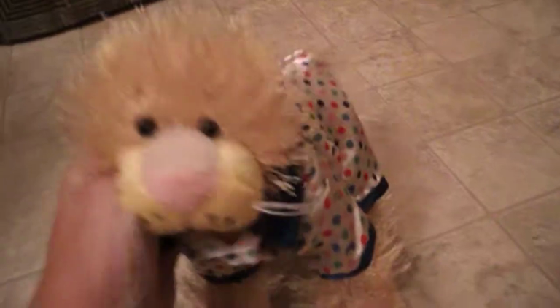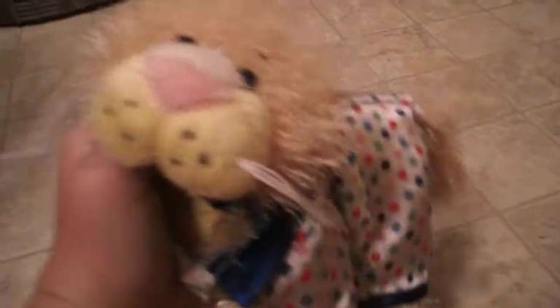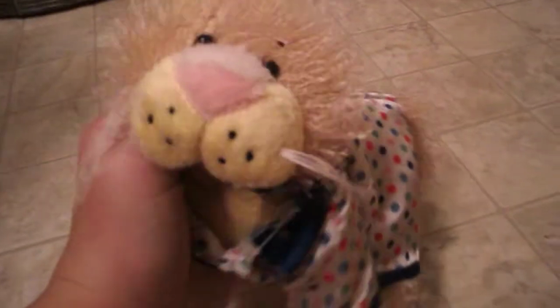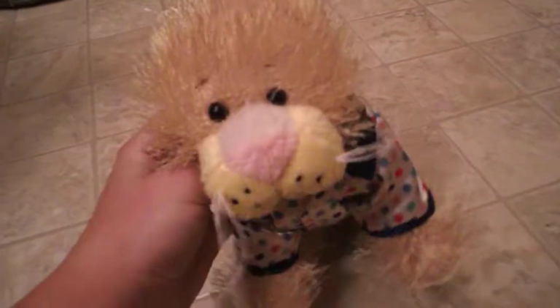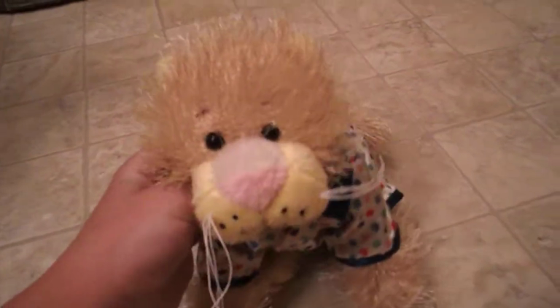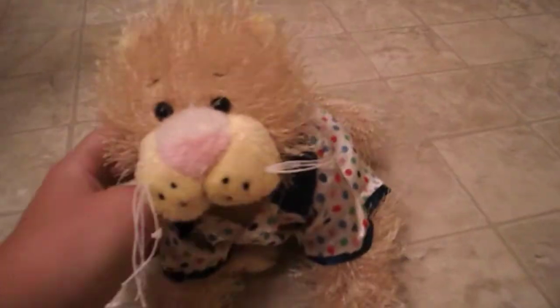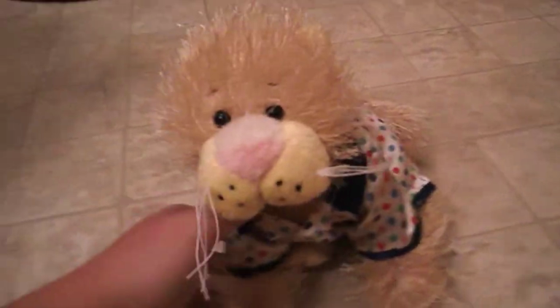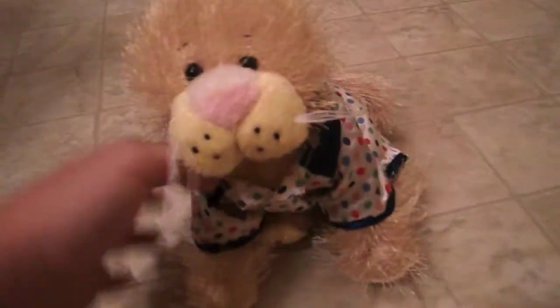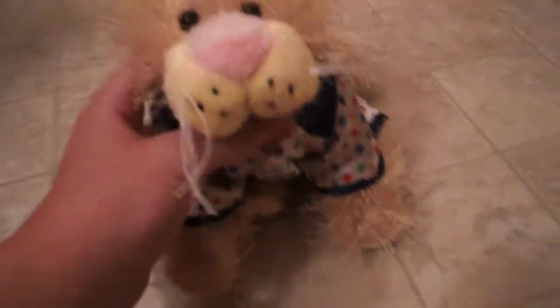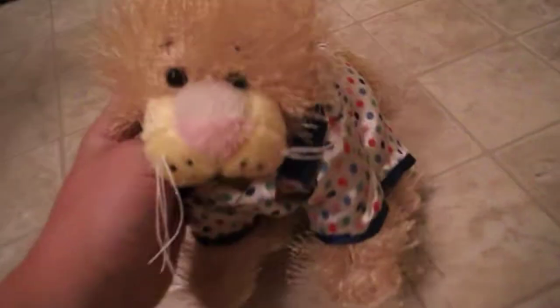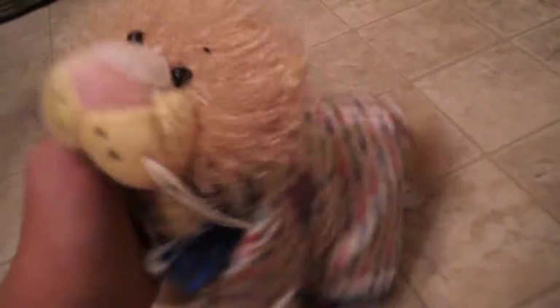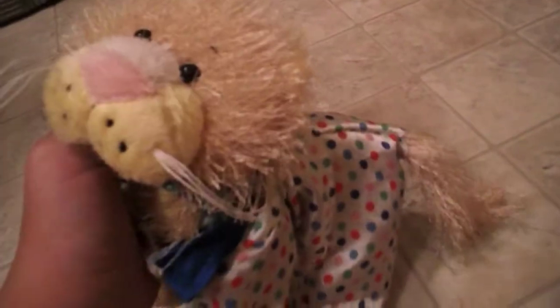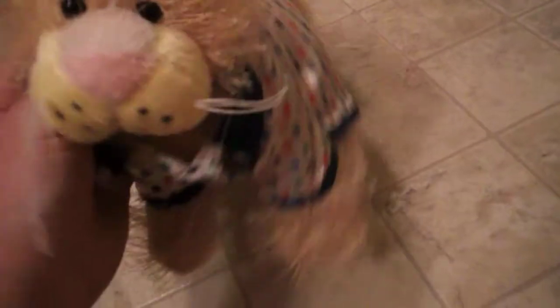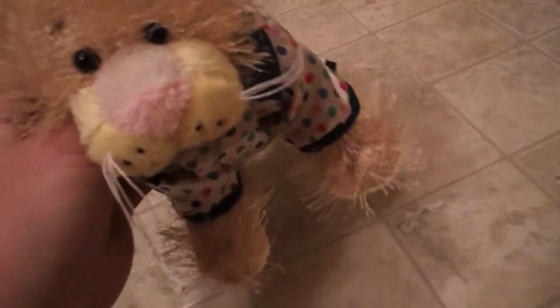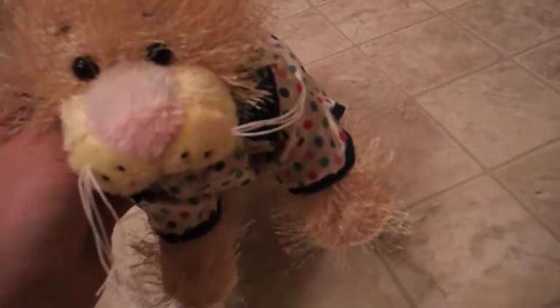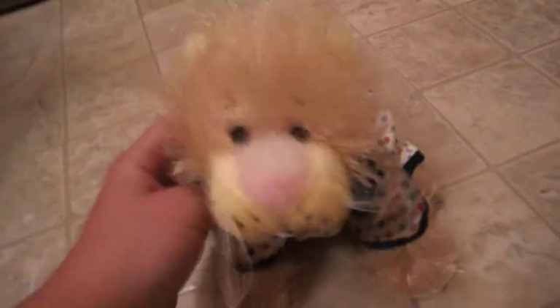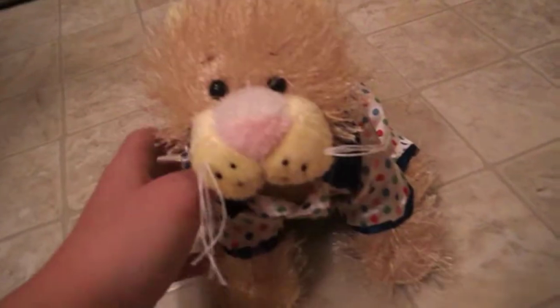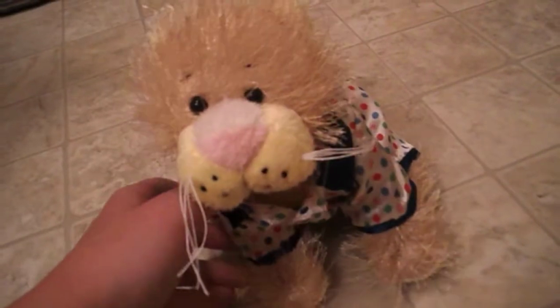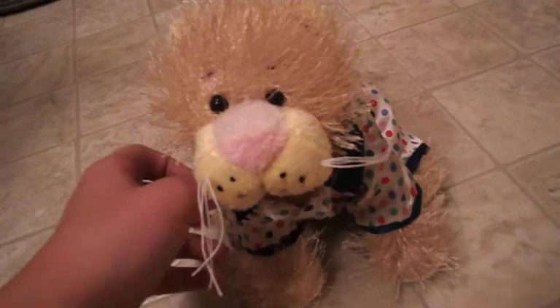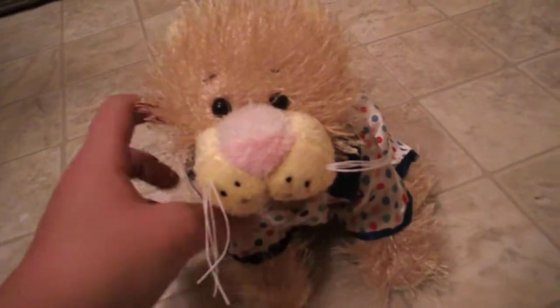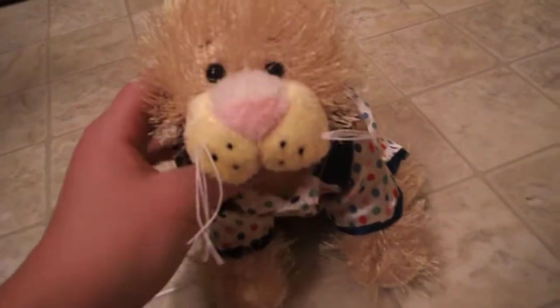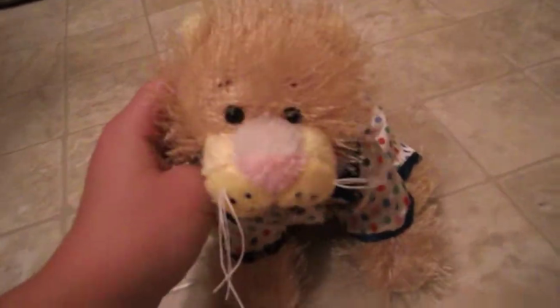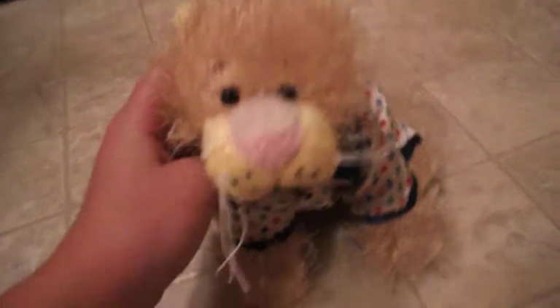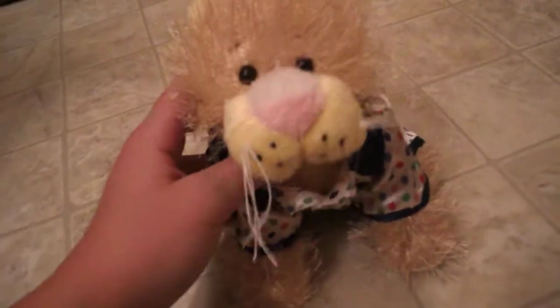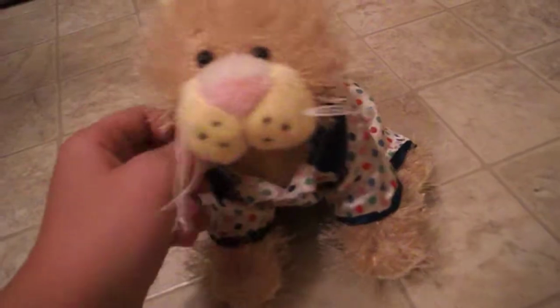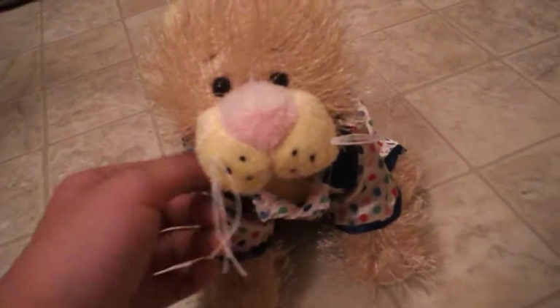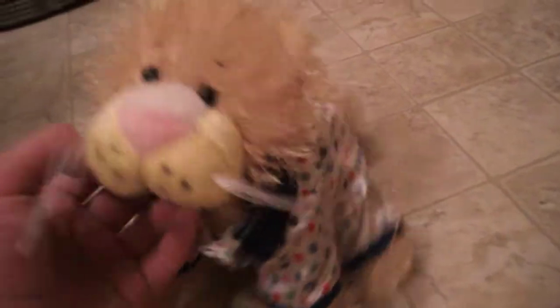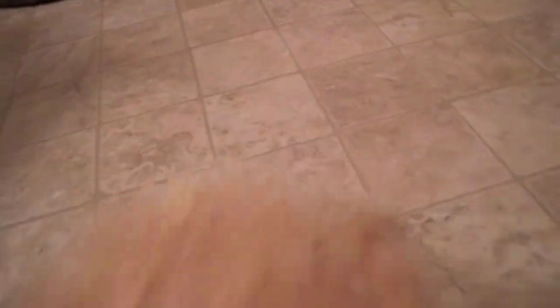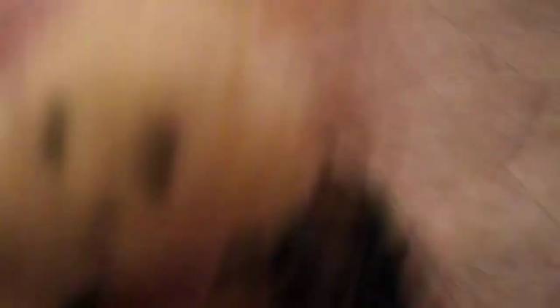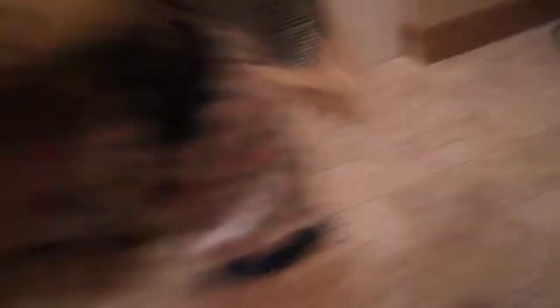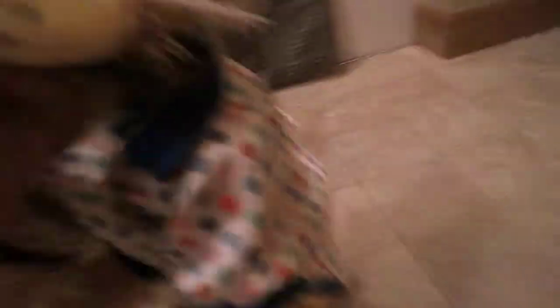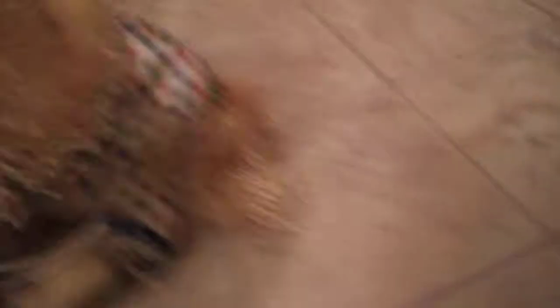Hey everyone, it's WebkinDrop2257, and today I got a new camera. It is the Nikon Coolpix S30, and I got the white one. Here, I'll show you.